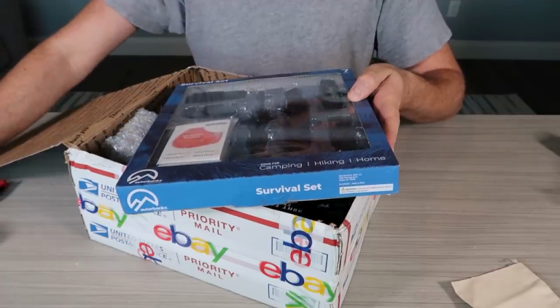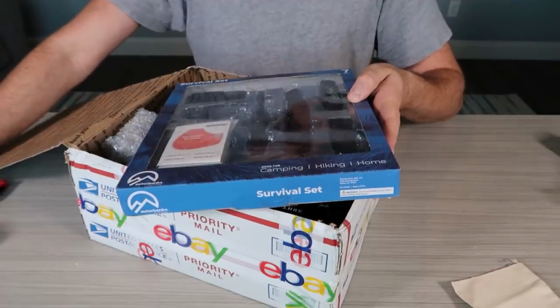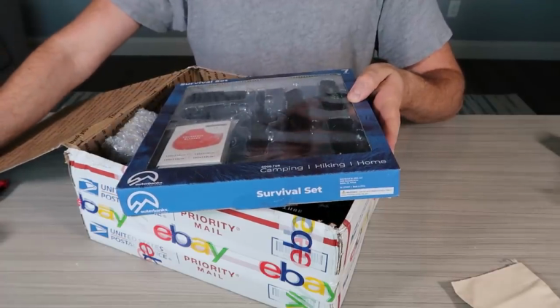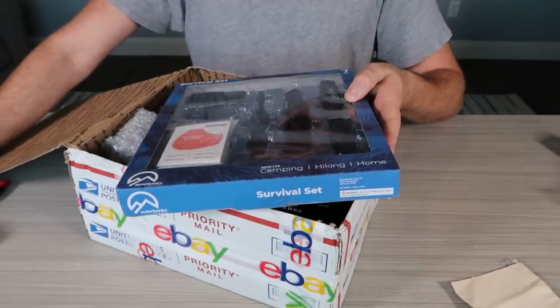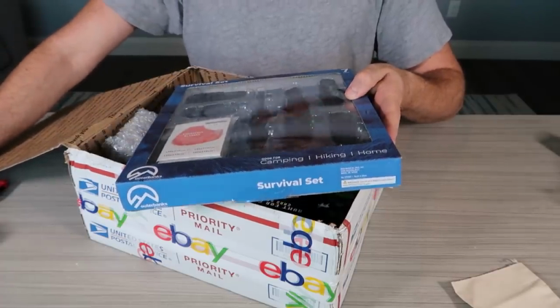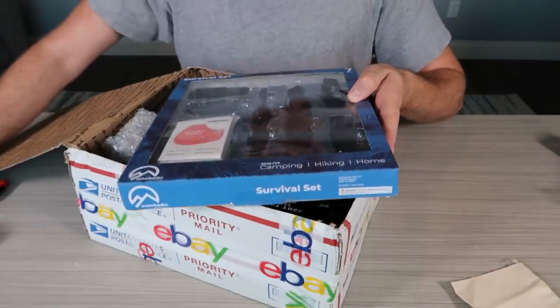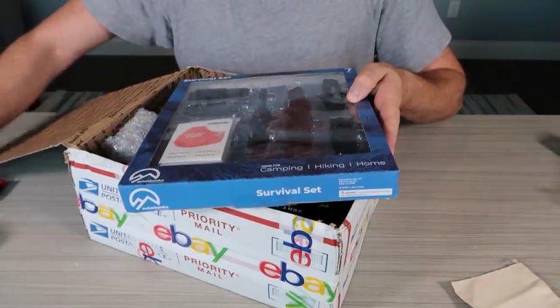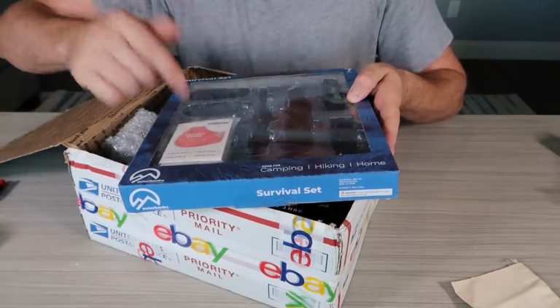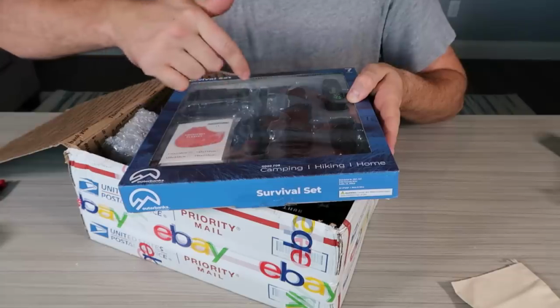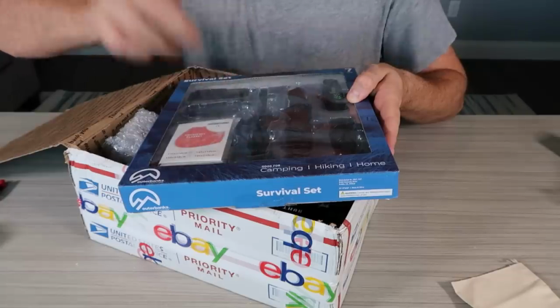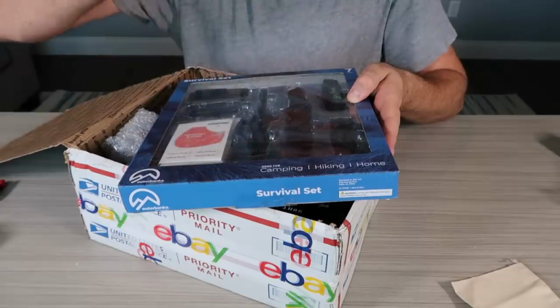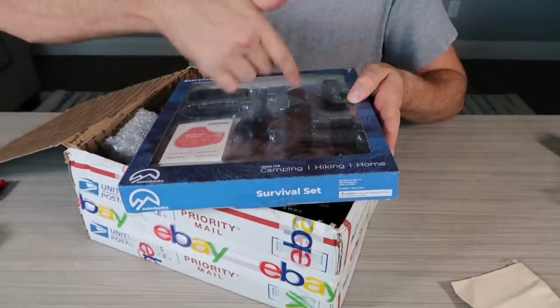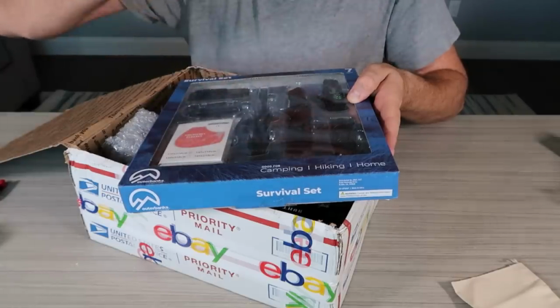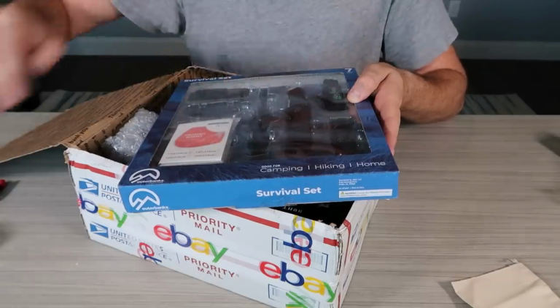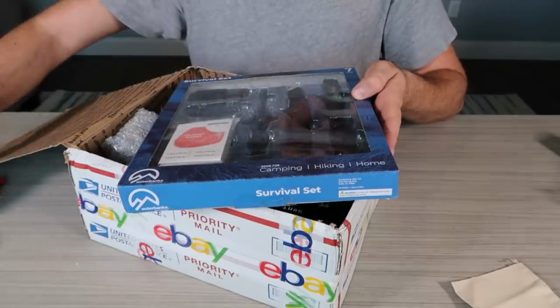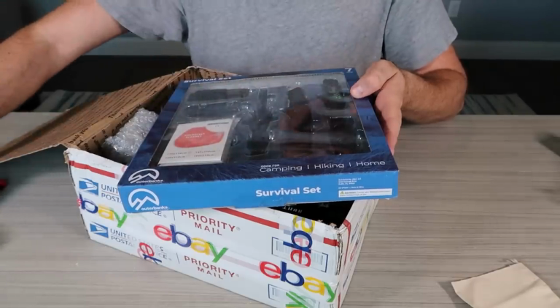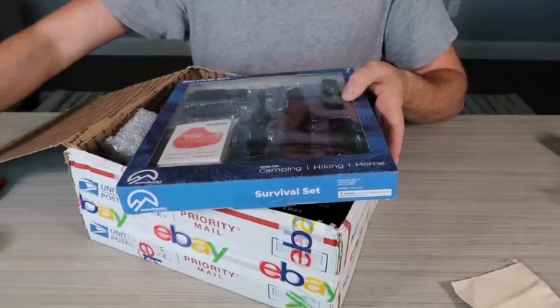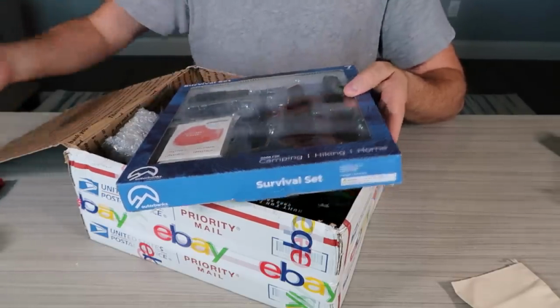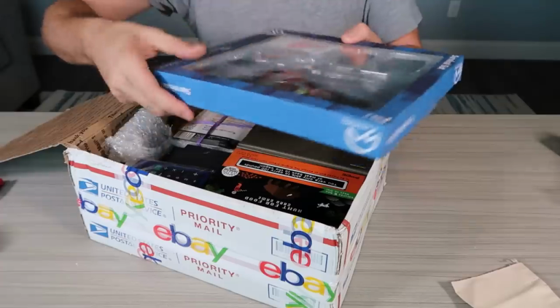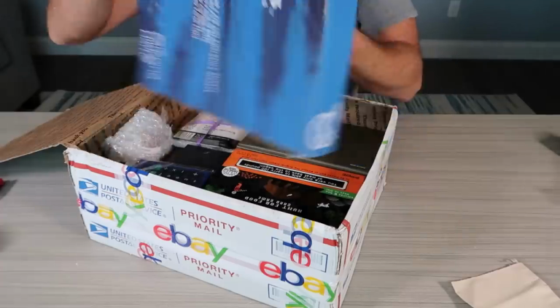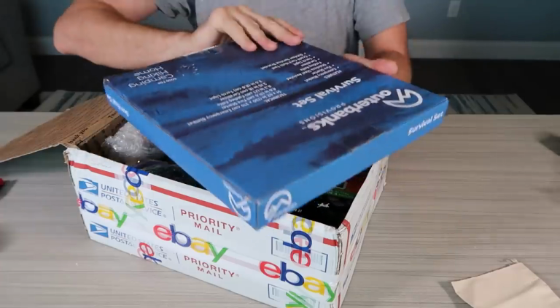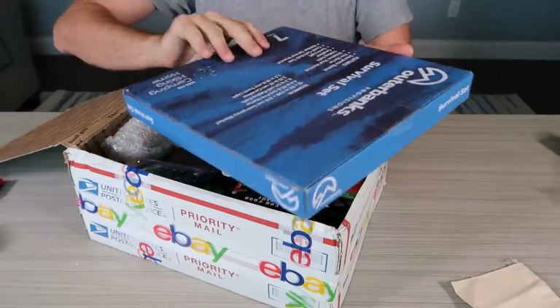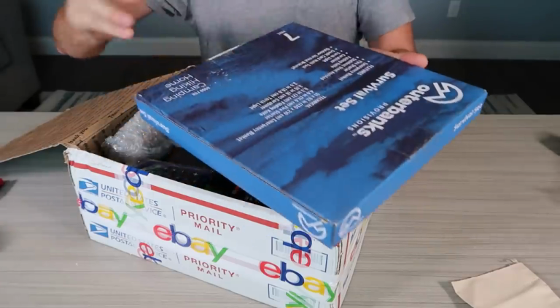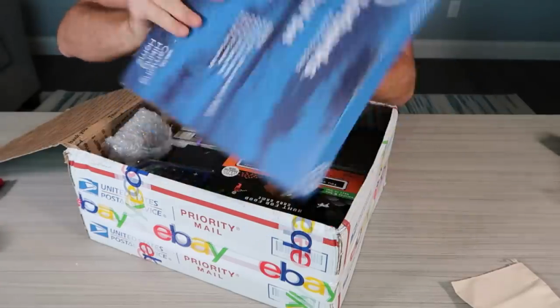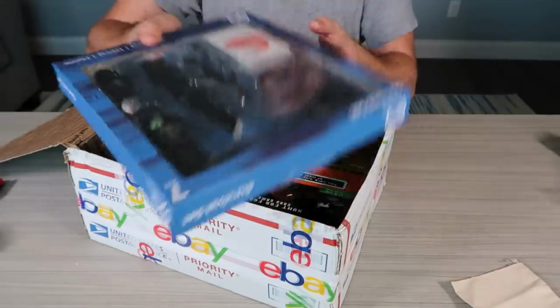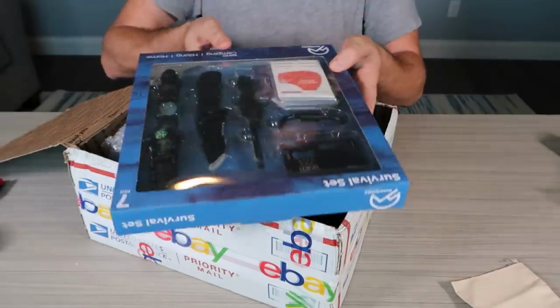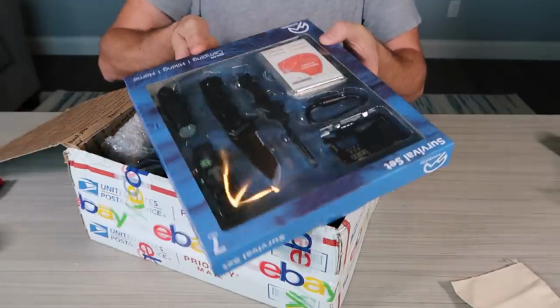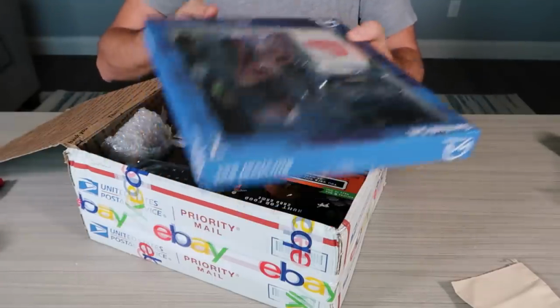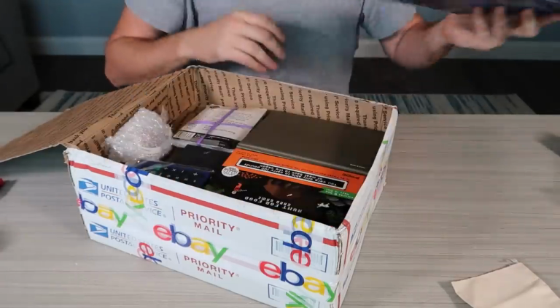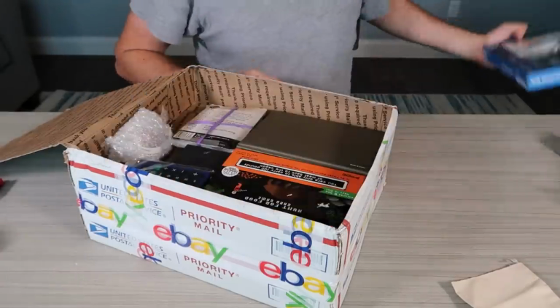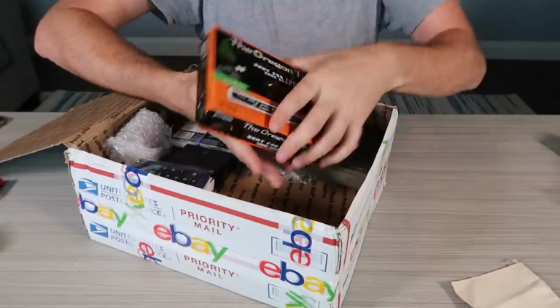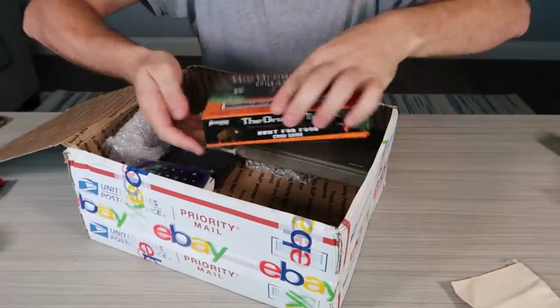What kind of burn? Survival set. So you have right here masks, fire starter — just a bunch of cheap stuff. There's no barcodes to scan, but it's probably like $10 to $12. This is some kind of game.